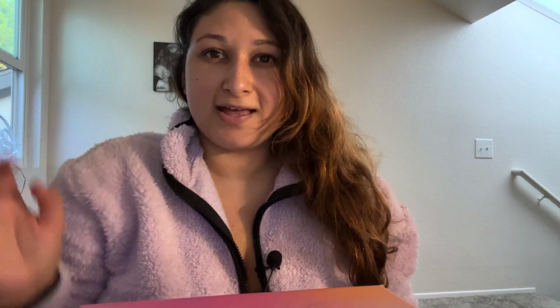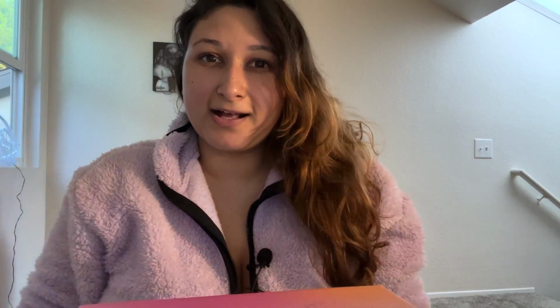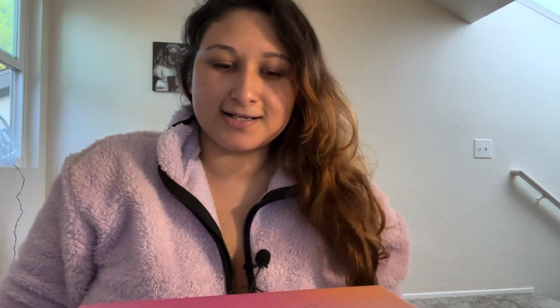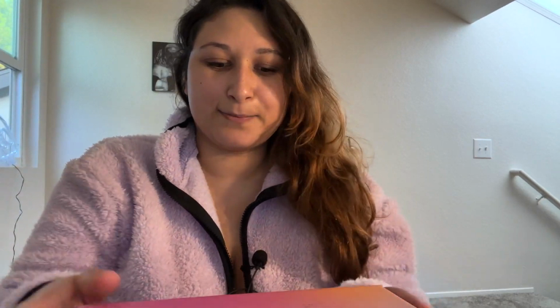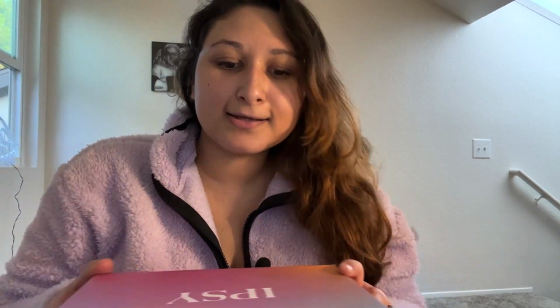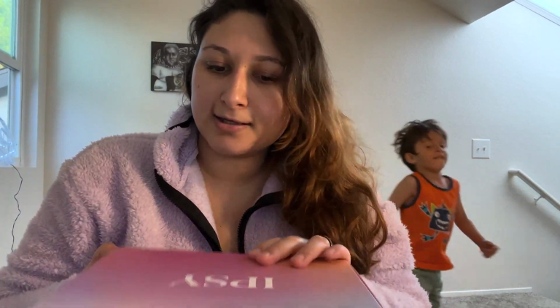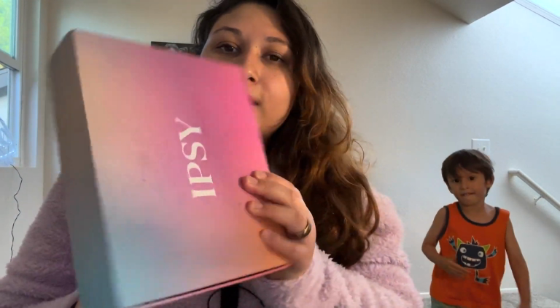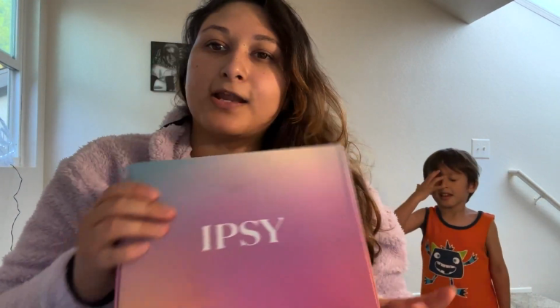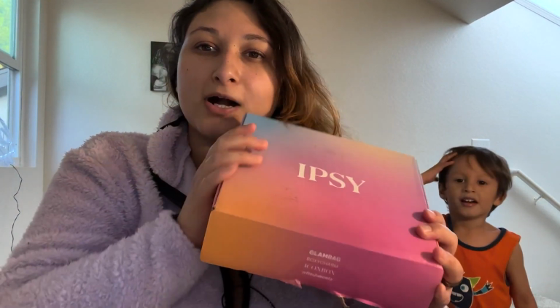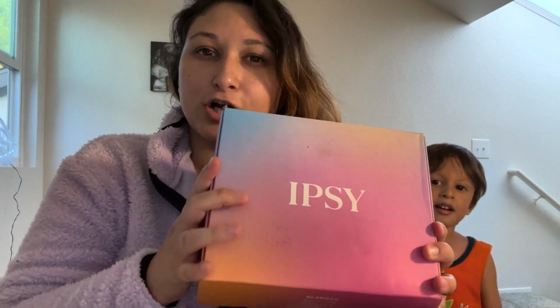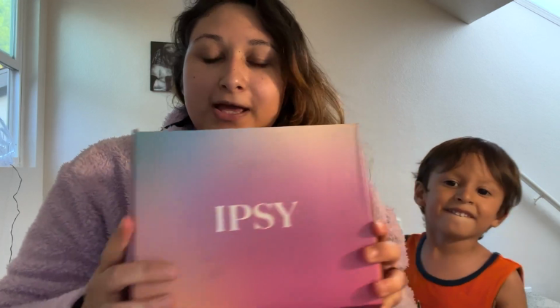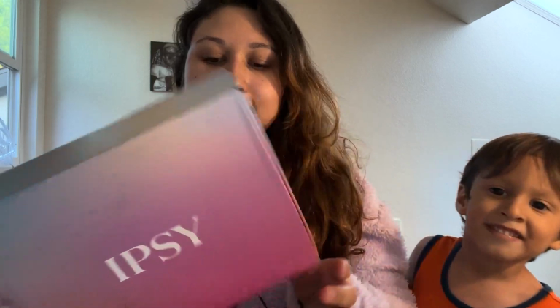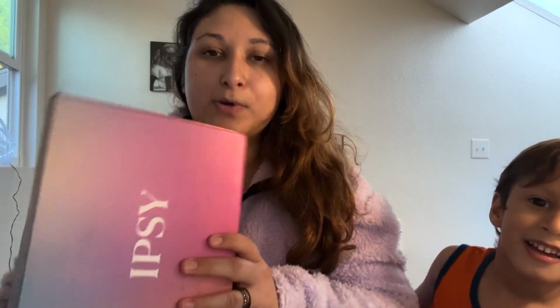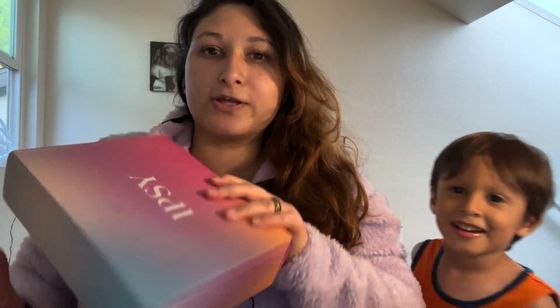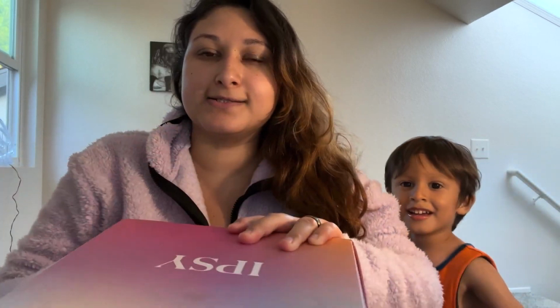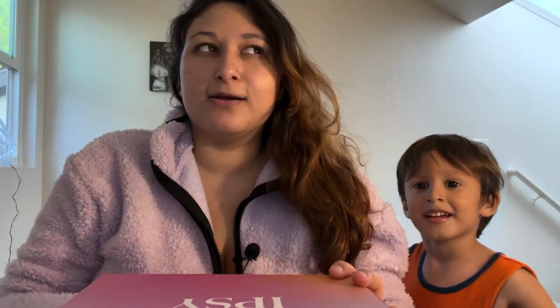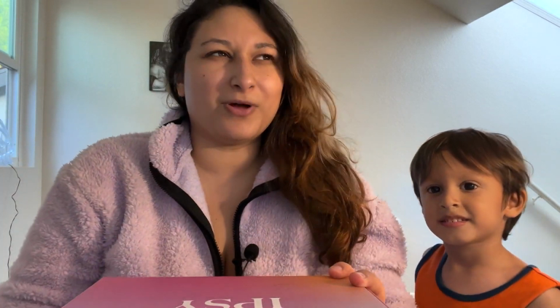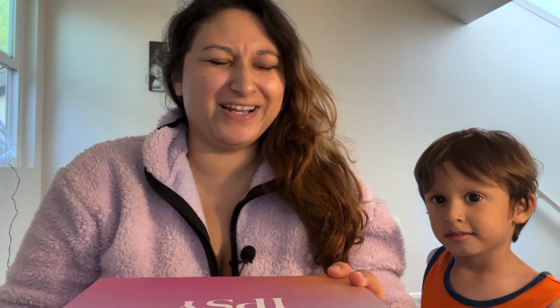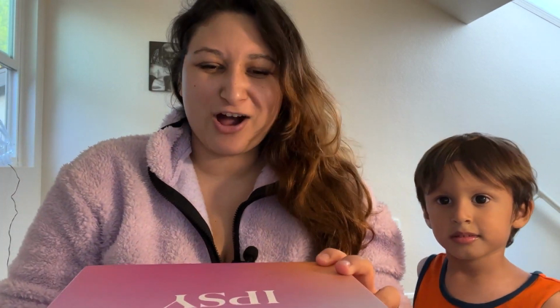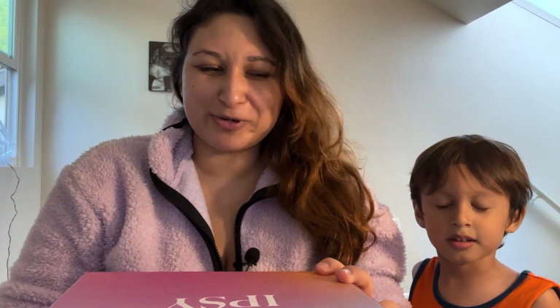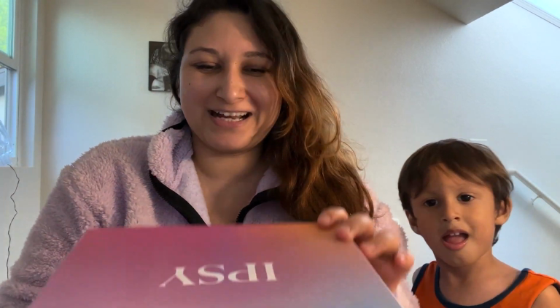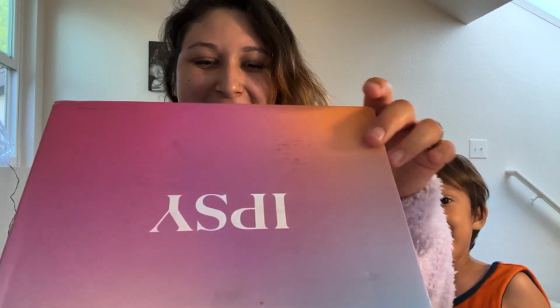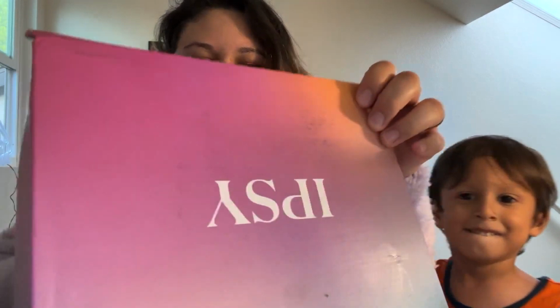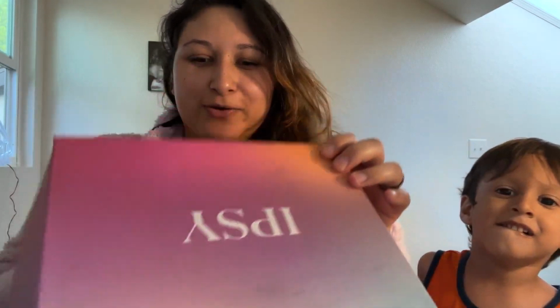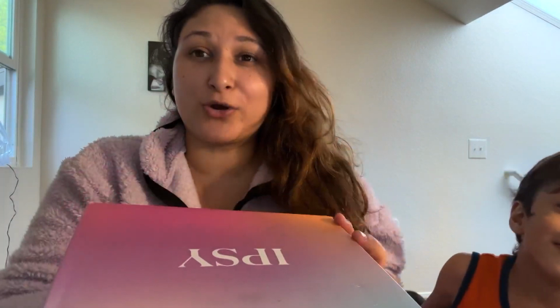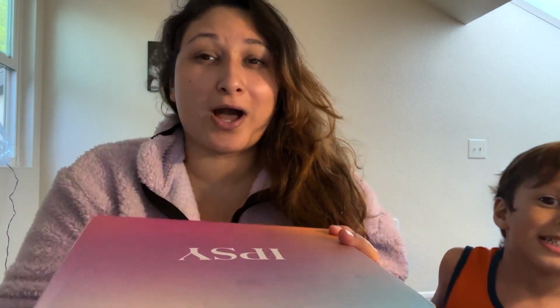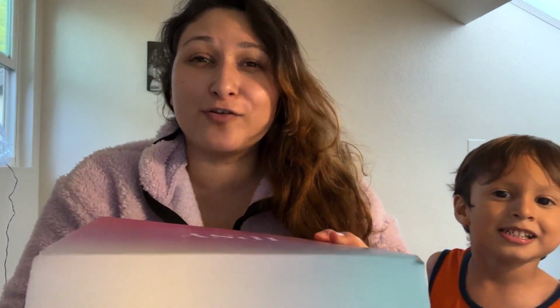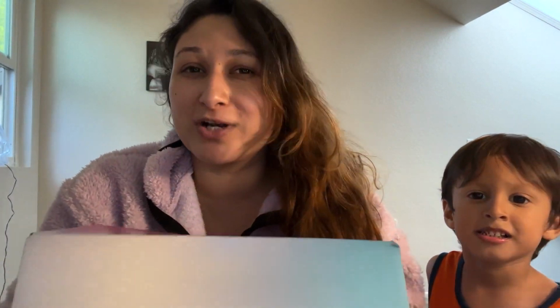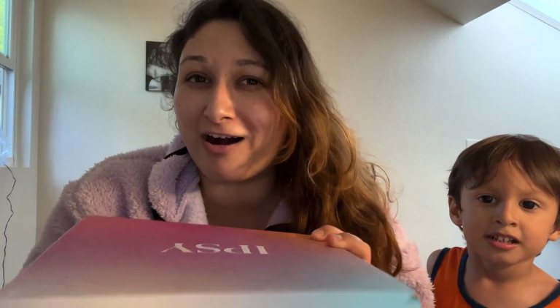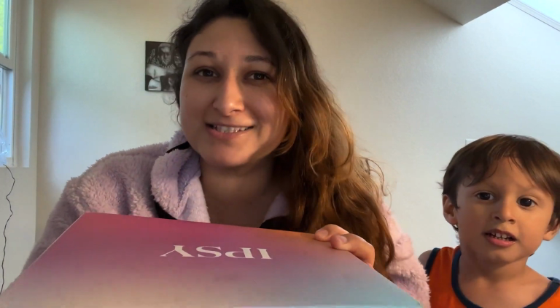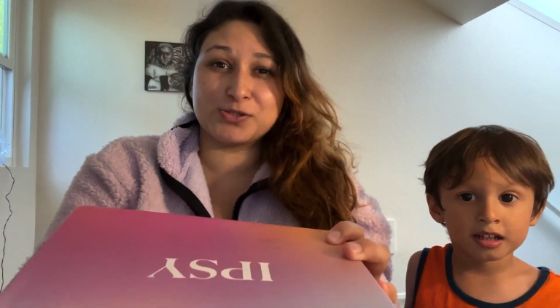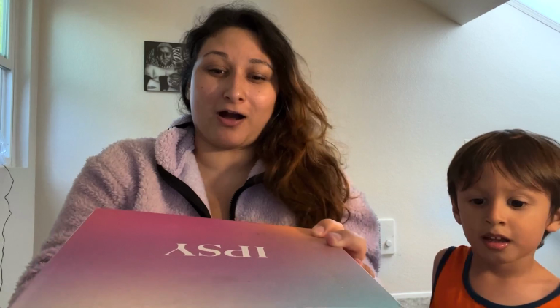Hey guys, I'm back with another BoxyCharm and this month is — we're in October now. I don't even remember what I got, so let's see what I got.